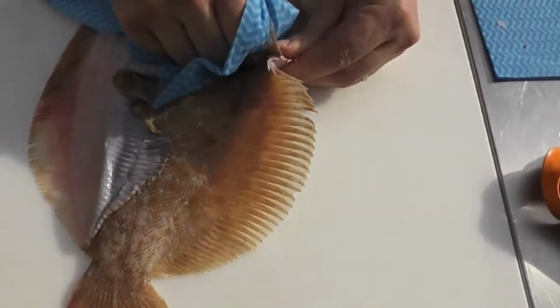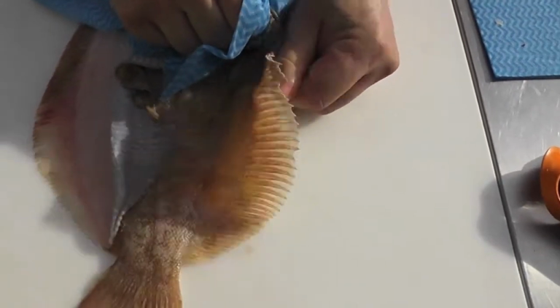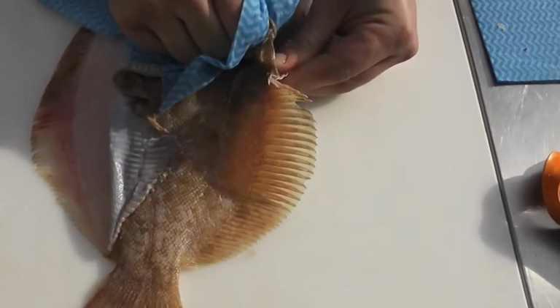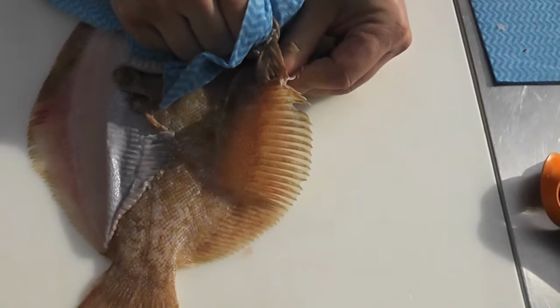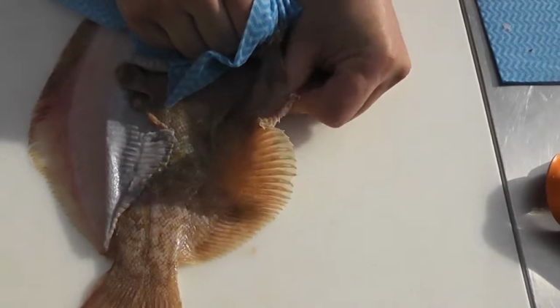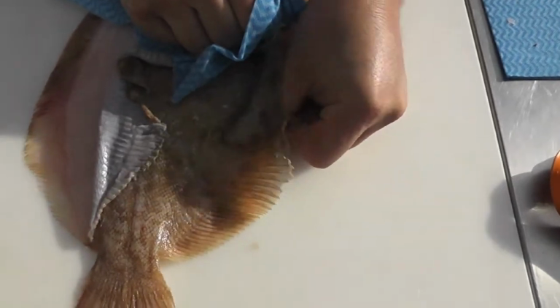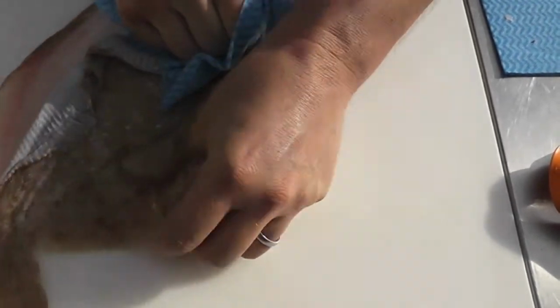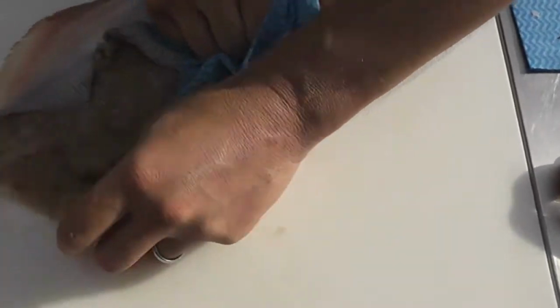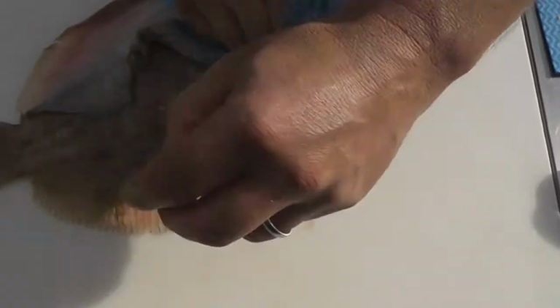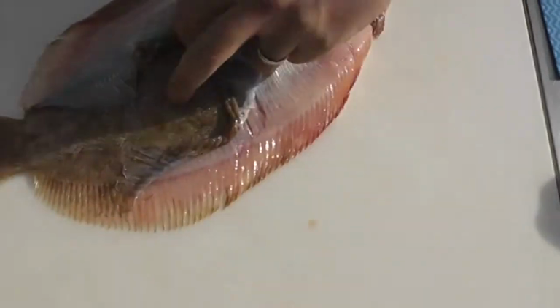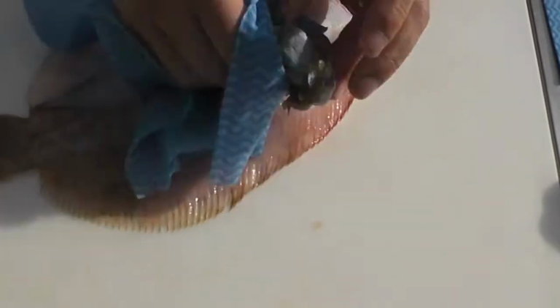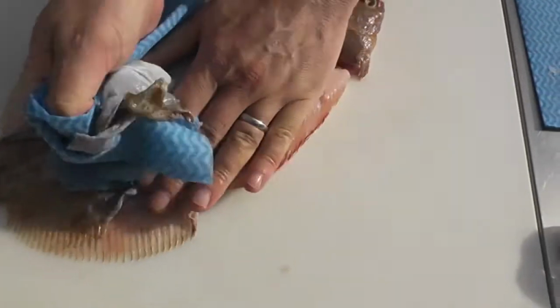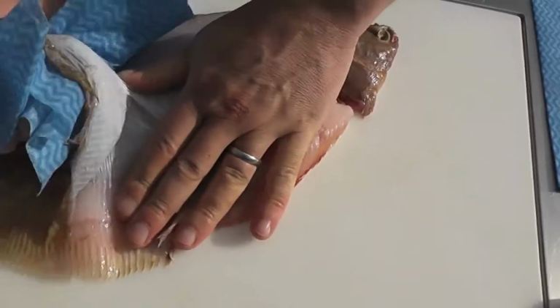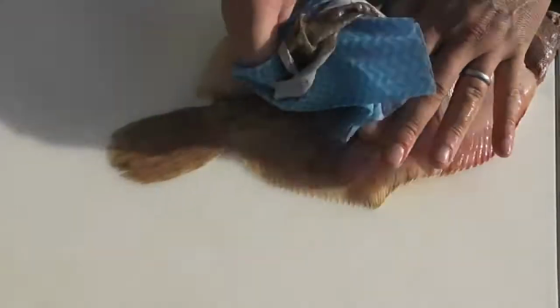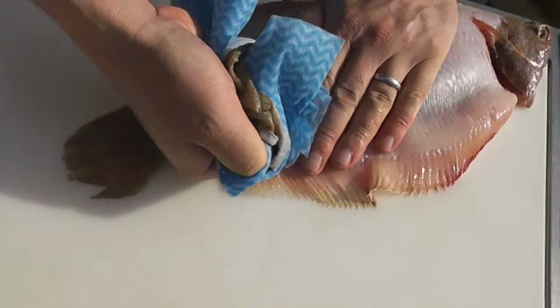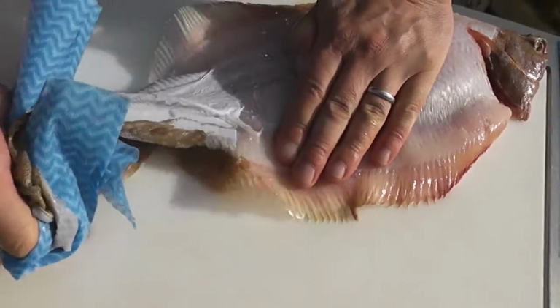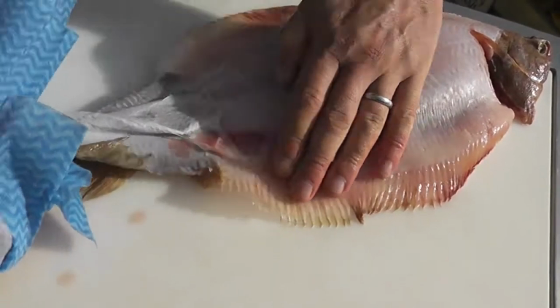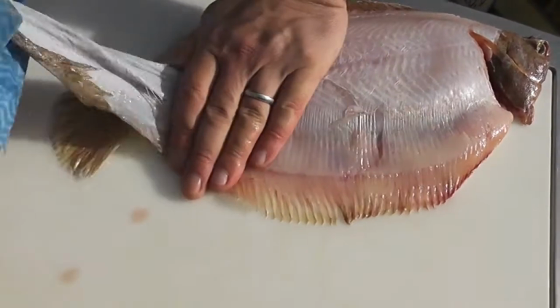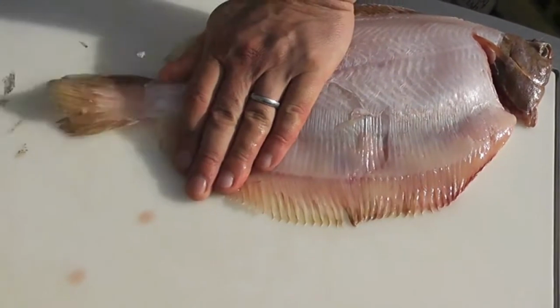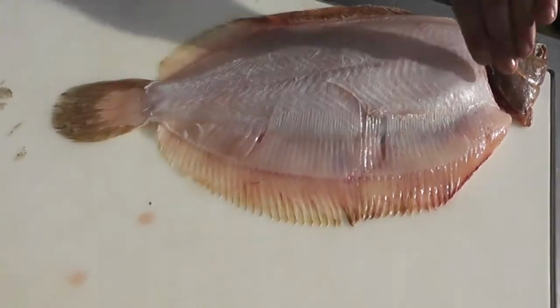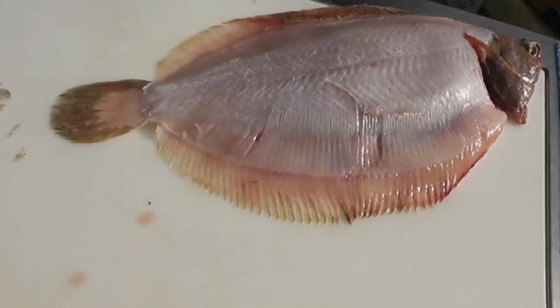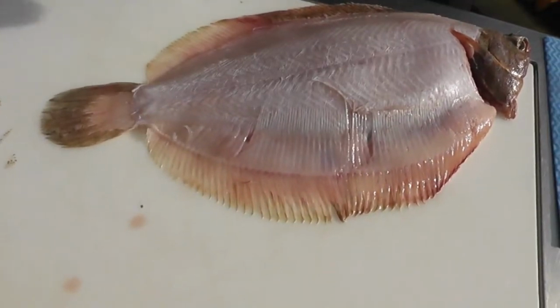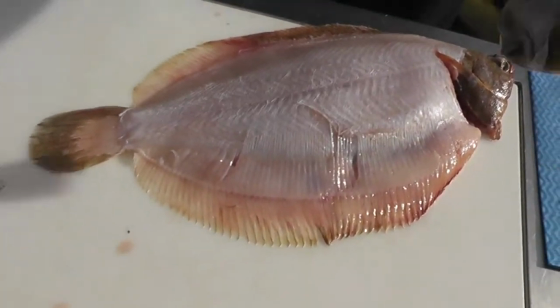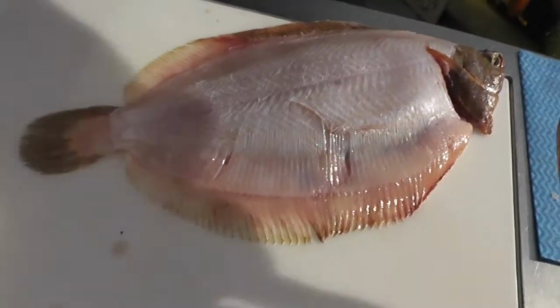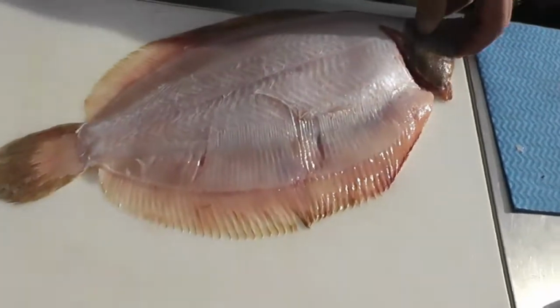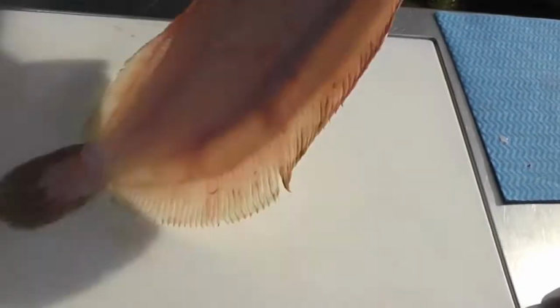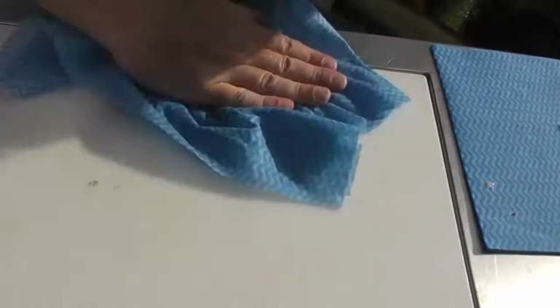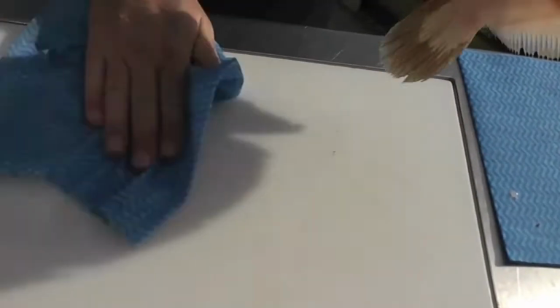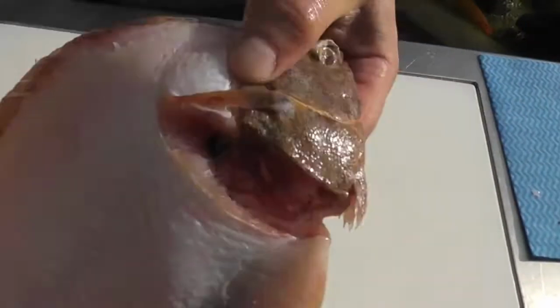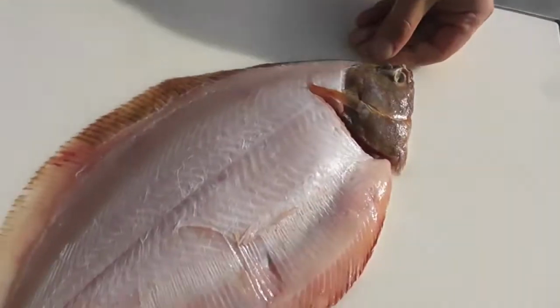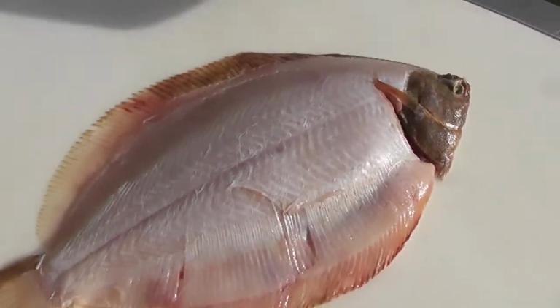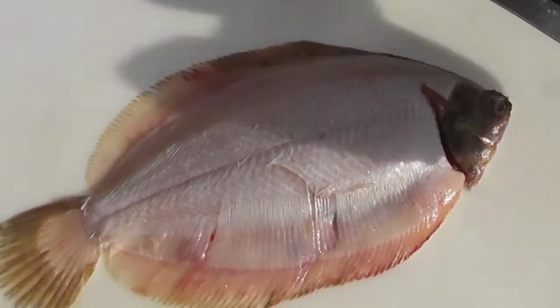Releasing the skin along the edge of the fin to make sure that I keep the flesh all in one piece. I'm going to pull the skin from the head towards the tail and there is the lemon sole, black side skinned.